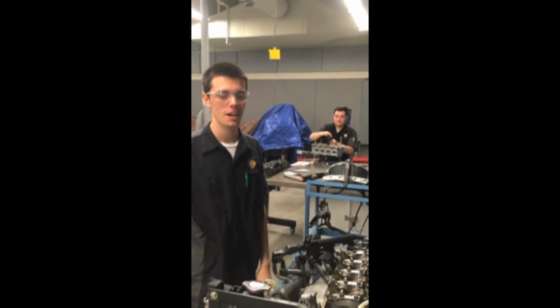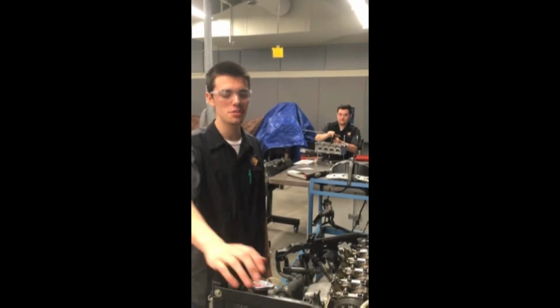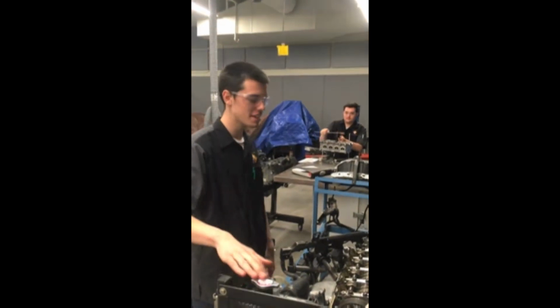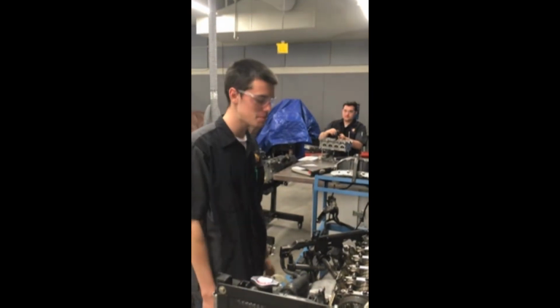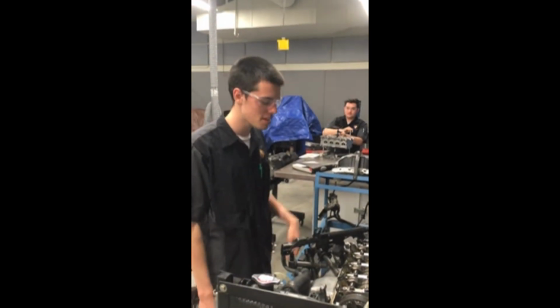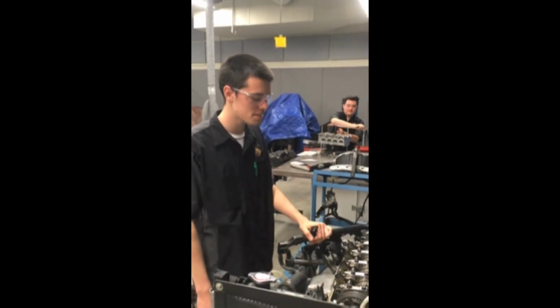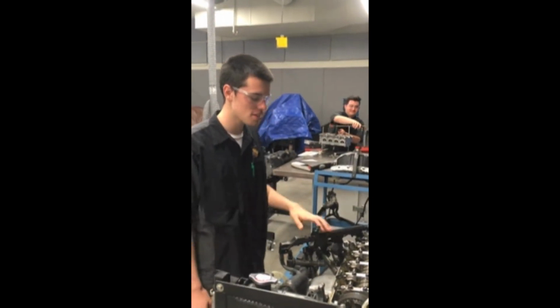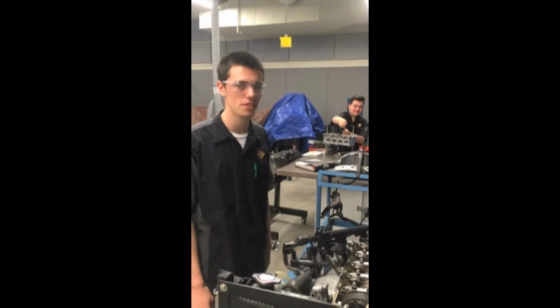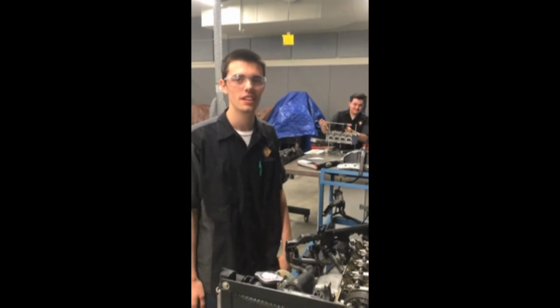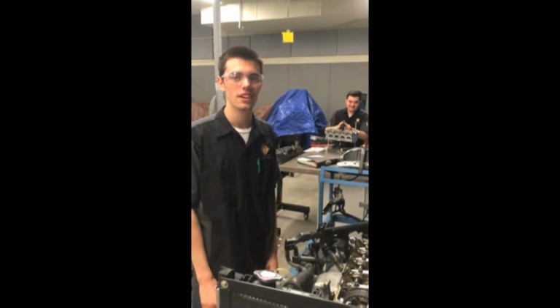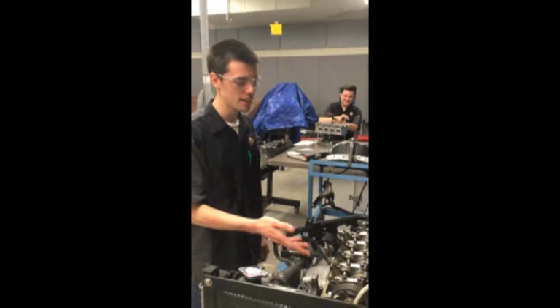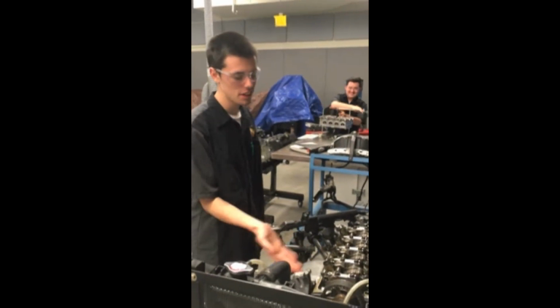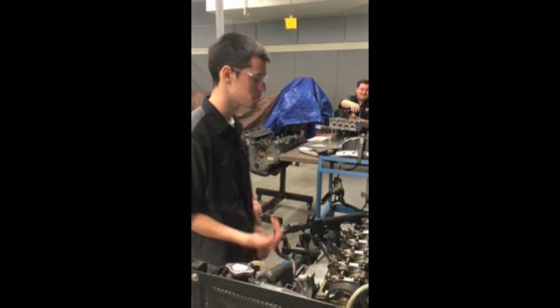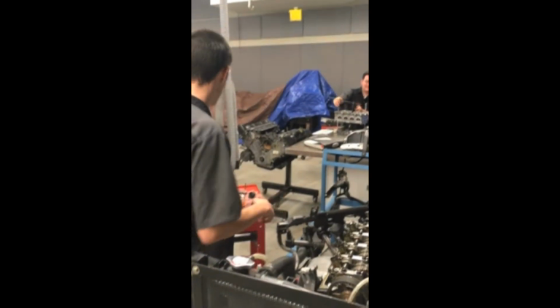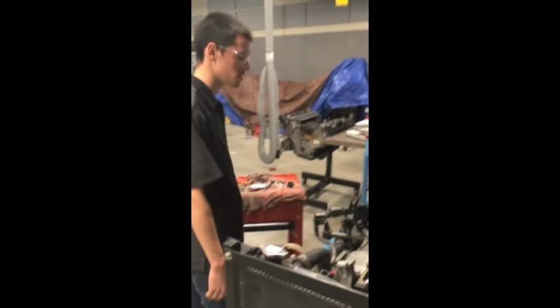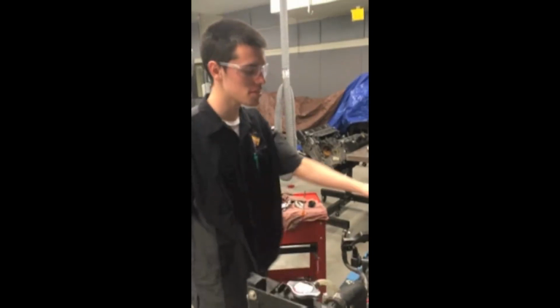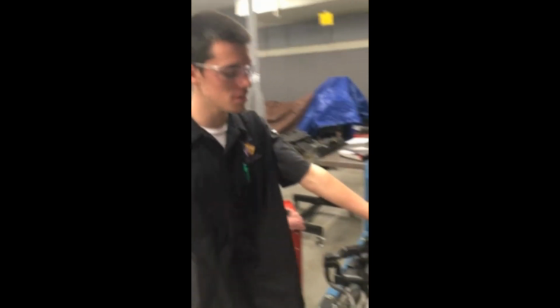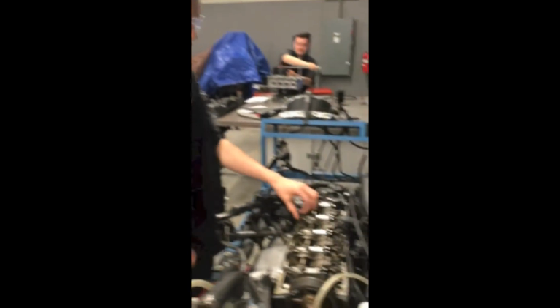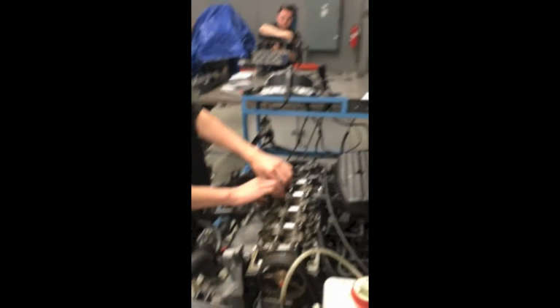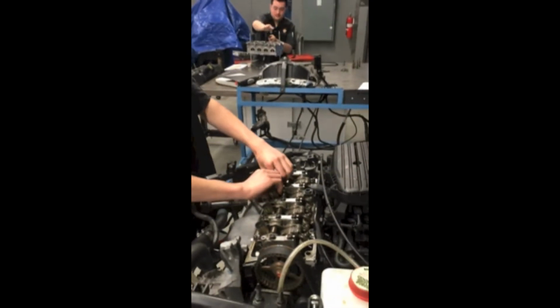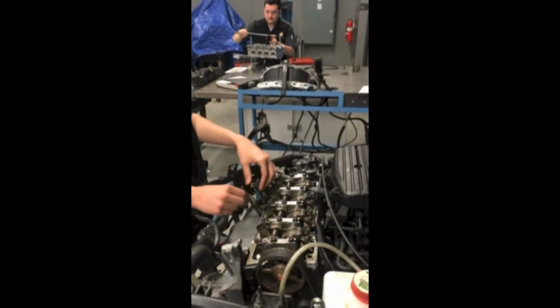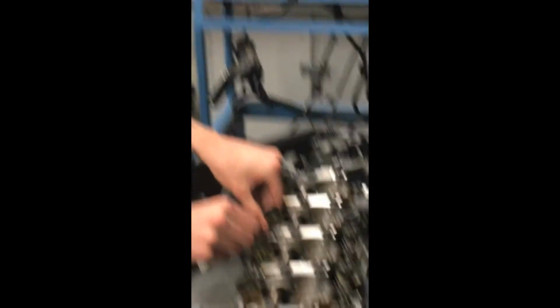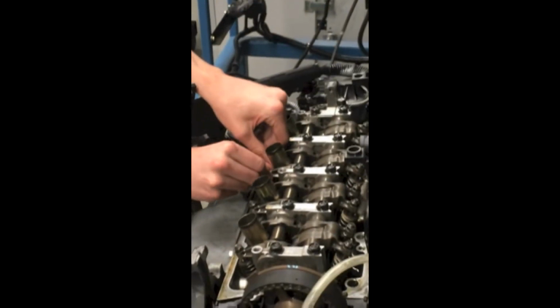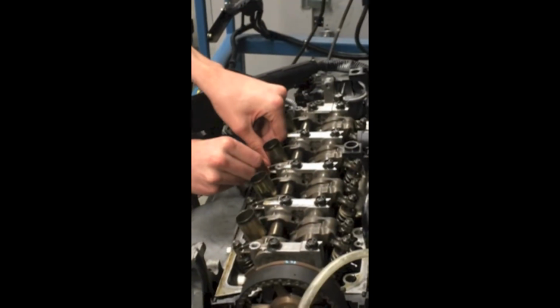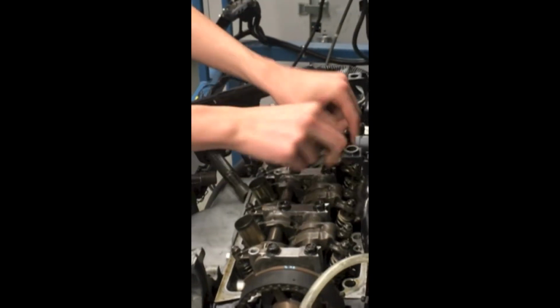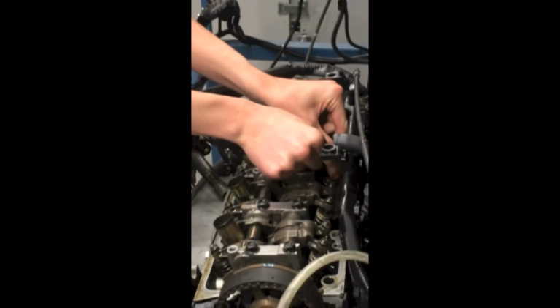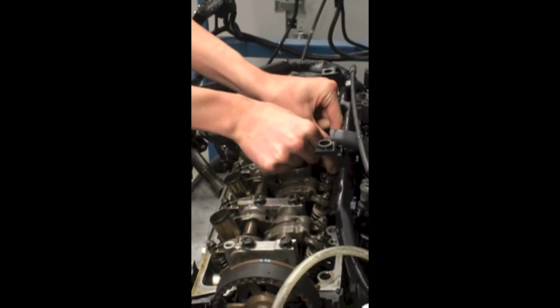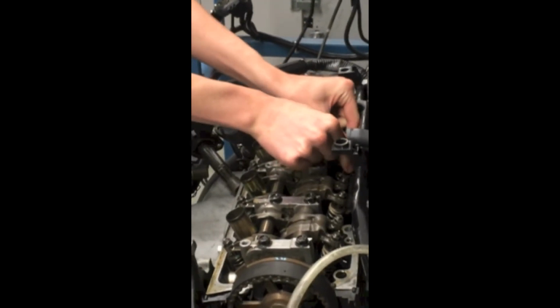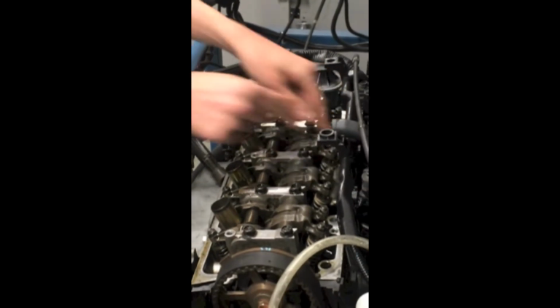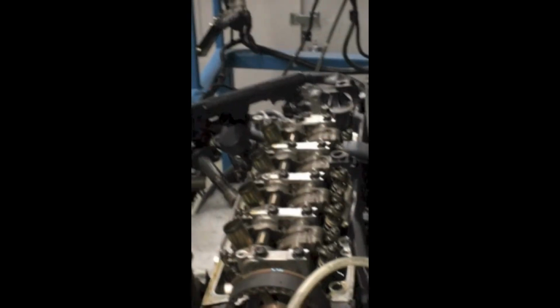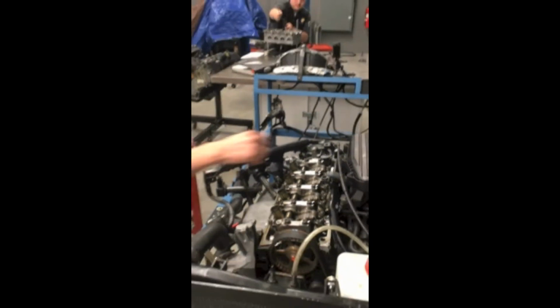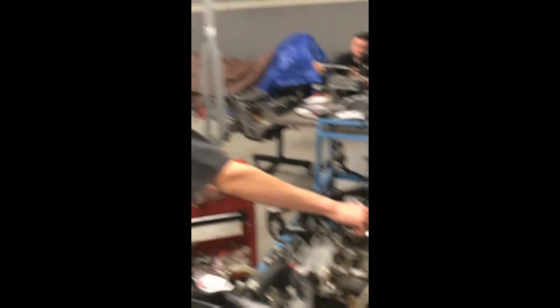I'm Mitchell Hoover and I'm going to be showing you guys how to adjust the valves on a Honda Civic motor. The first thing you need to do is get the piston to top dead center. As you can see, piston number three is at top dead center, so we're going to do these.